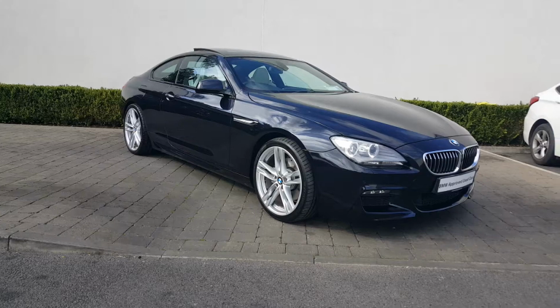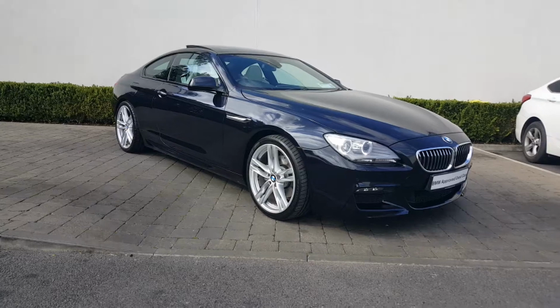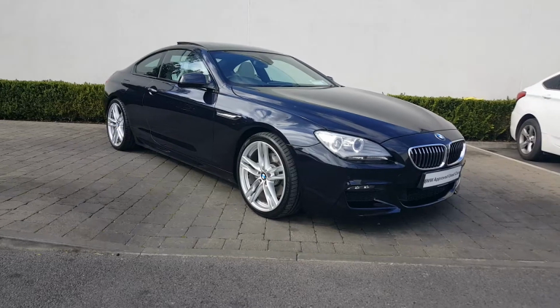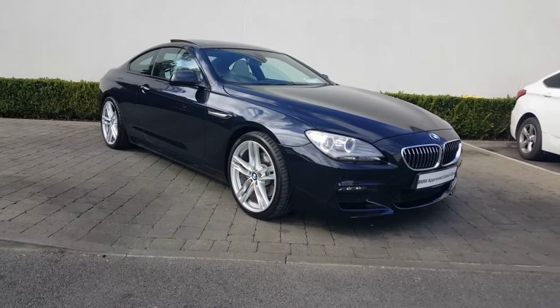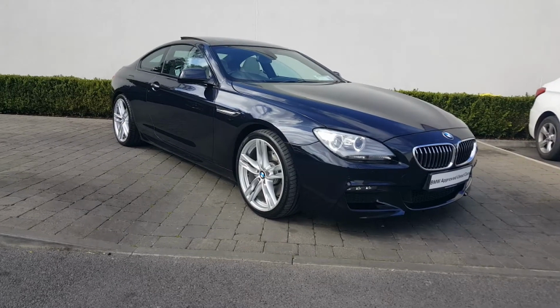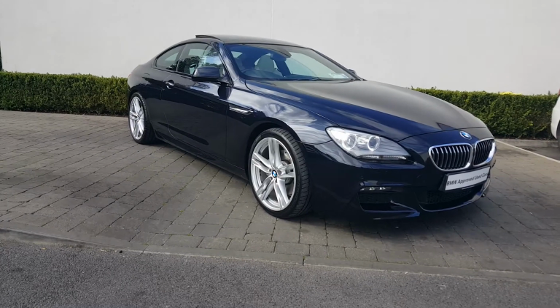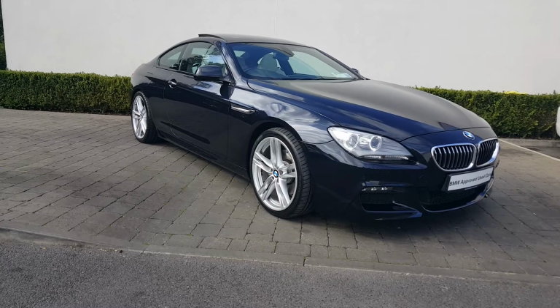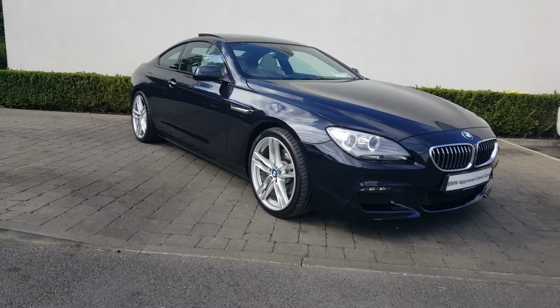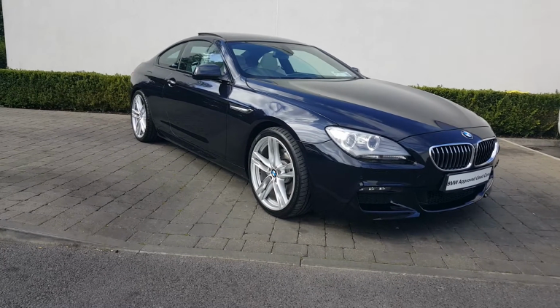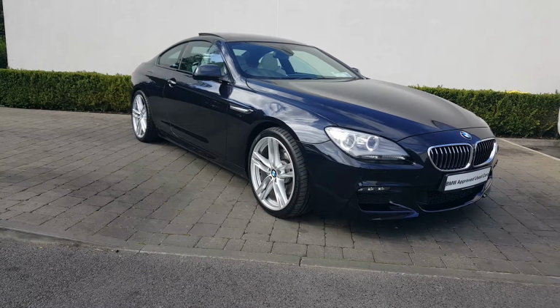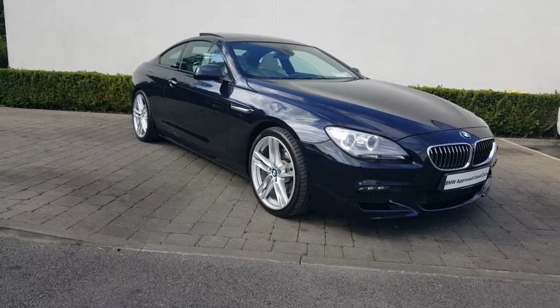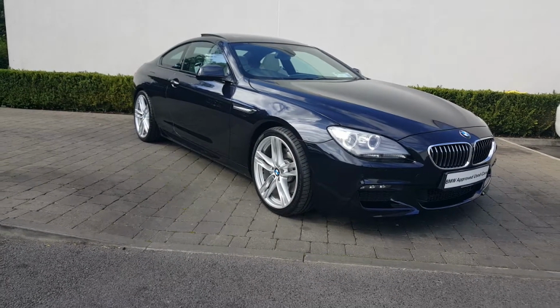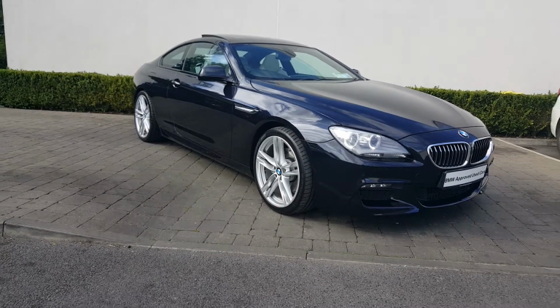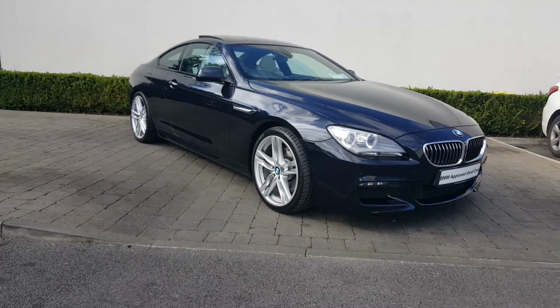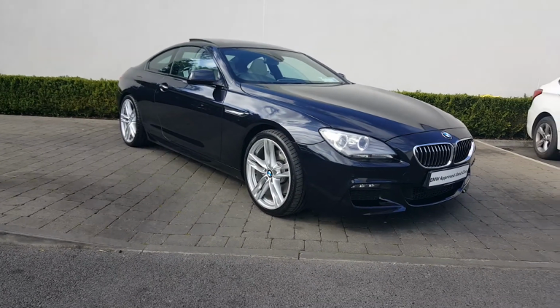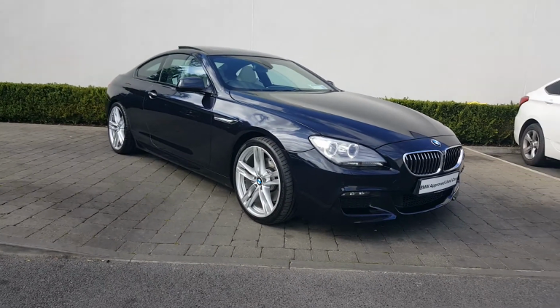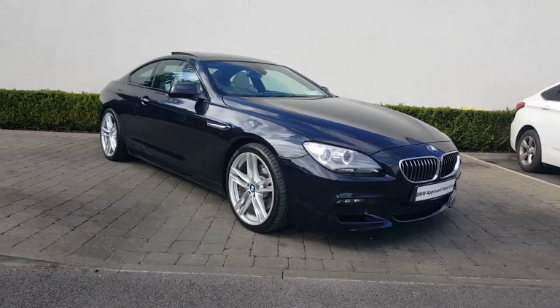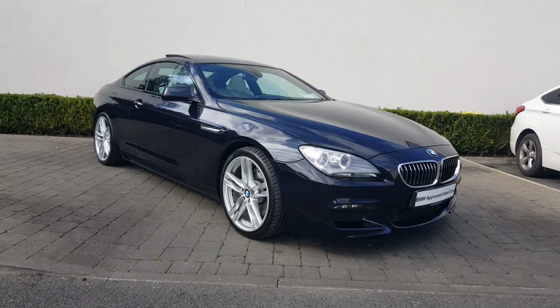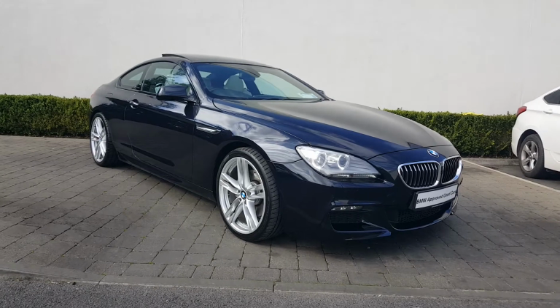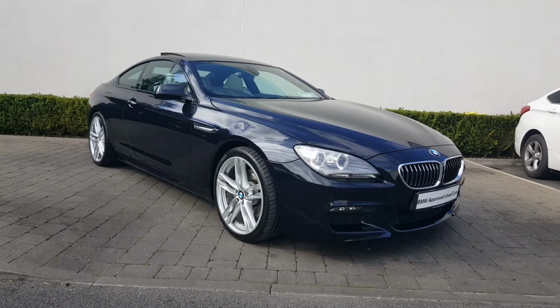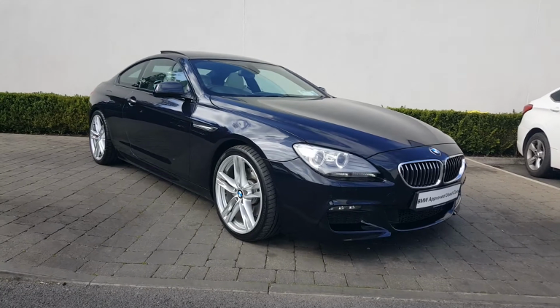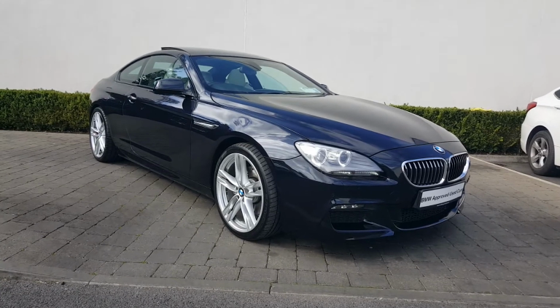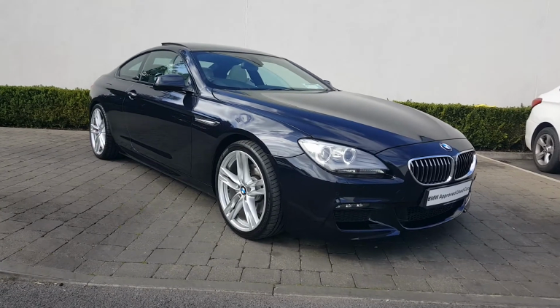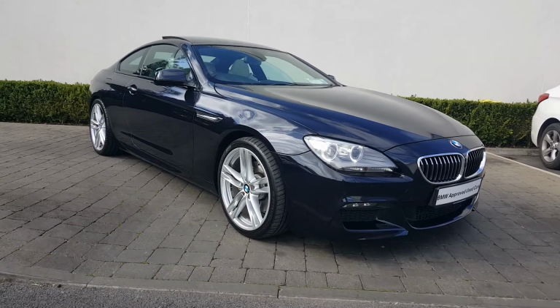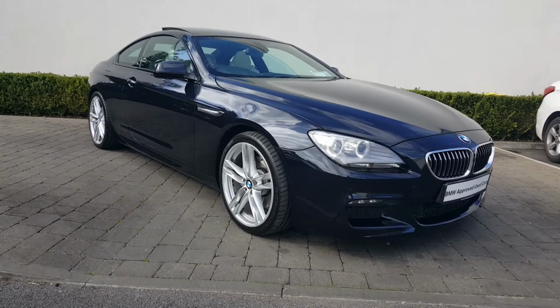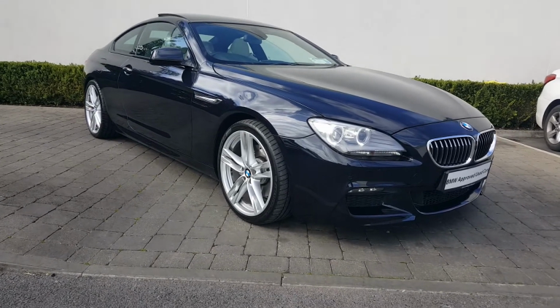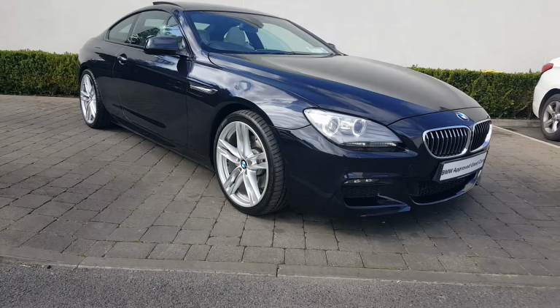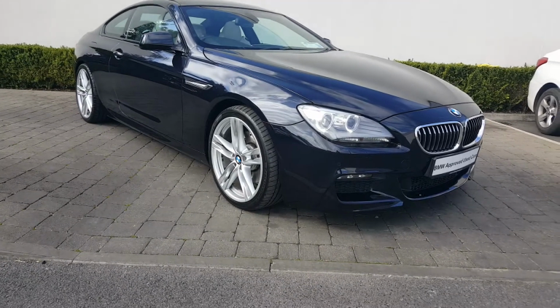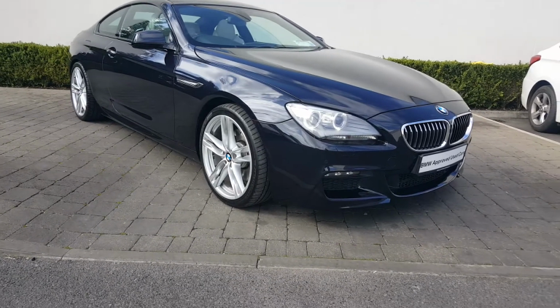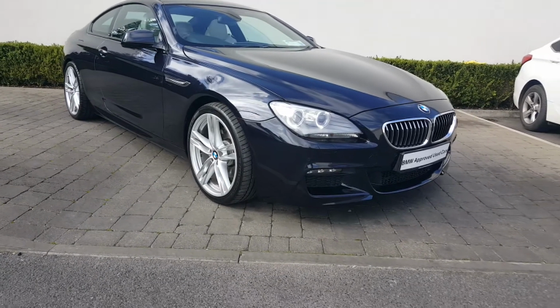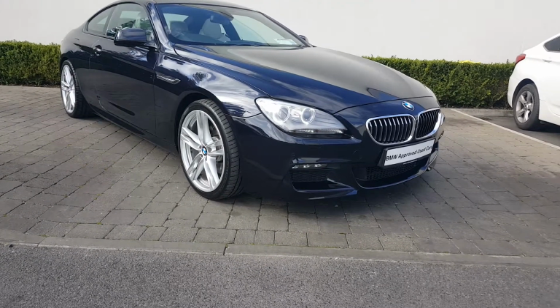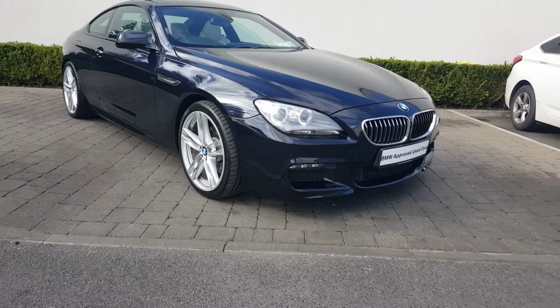Hi there, it's Bobby from Colum McGwin Beambloom McClone. Today I'll just be doing a quick video presentation on this 12640D M Sport.